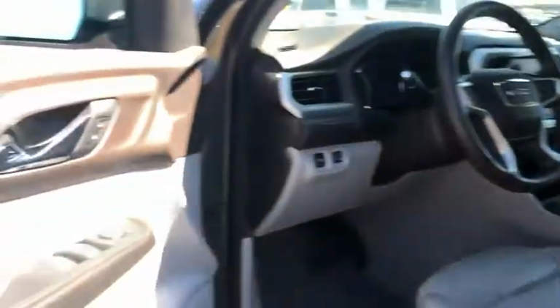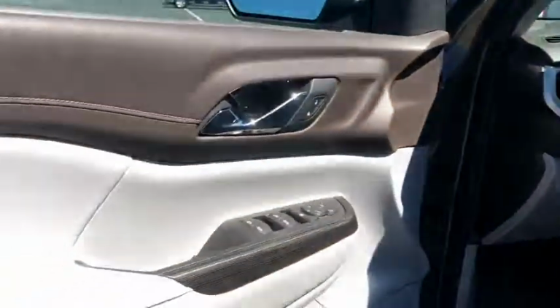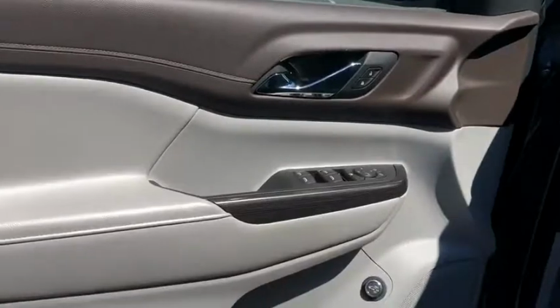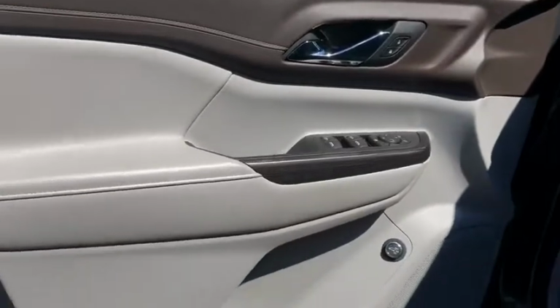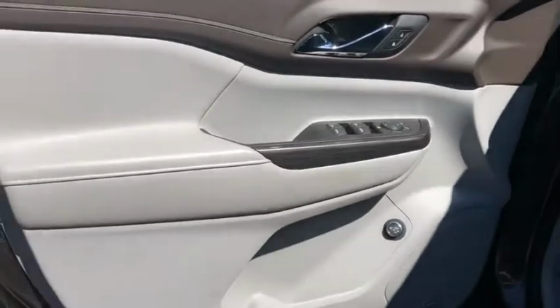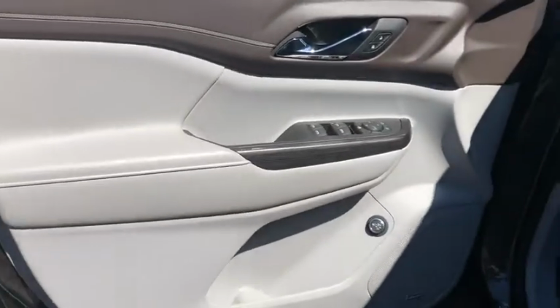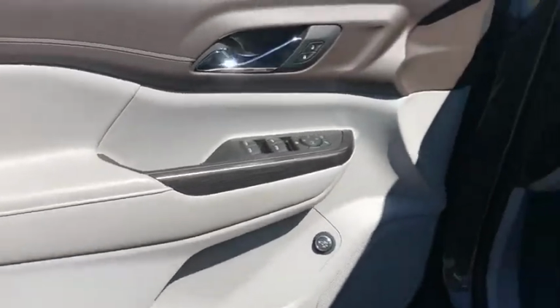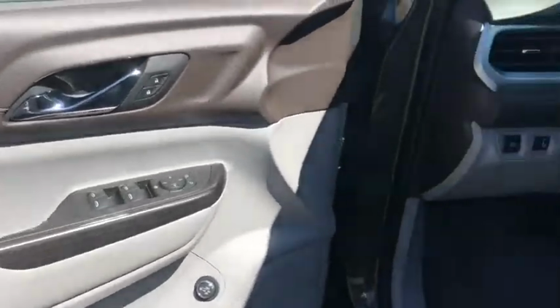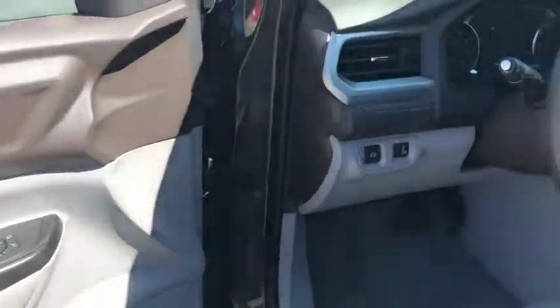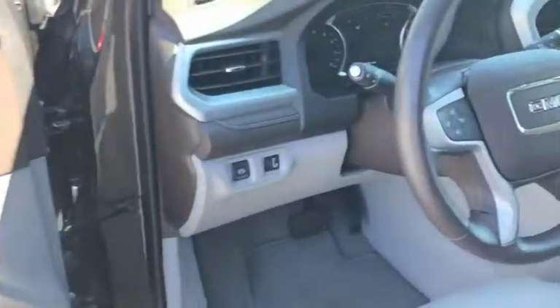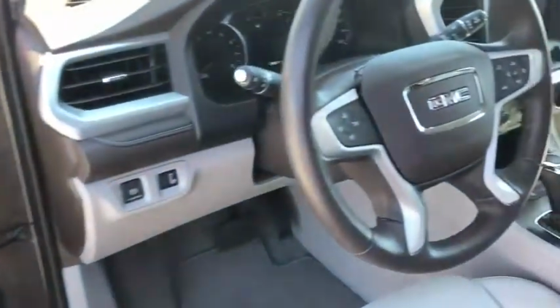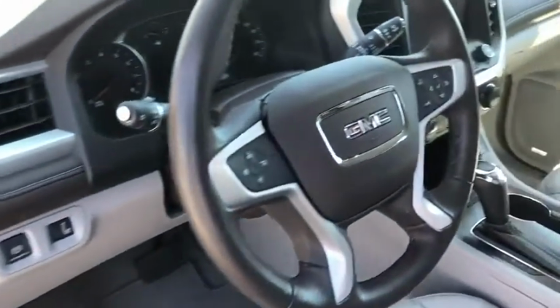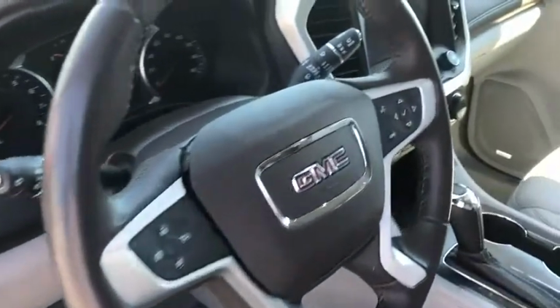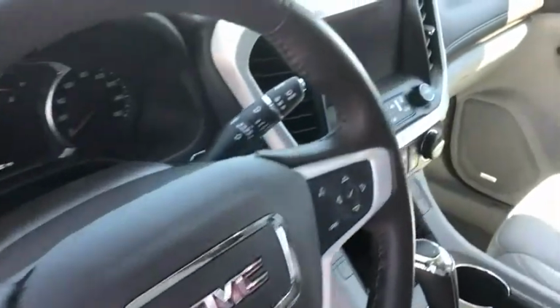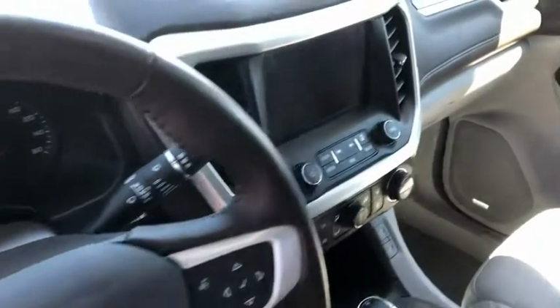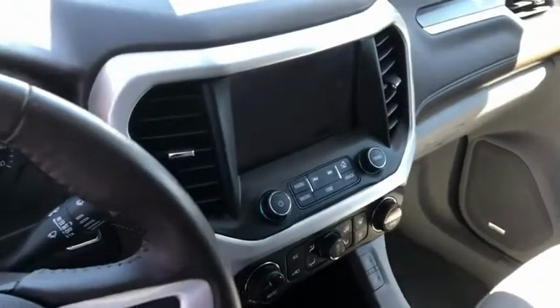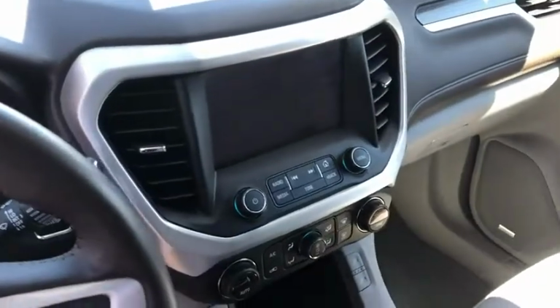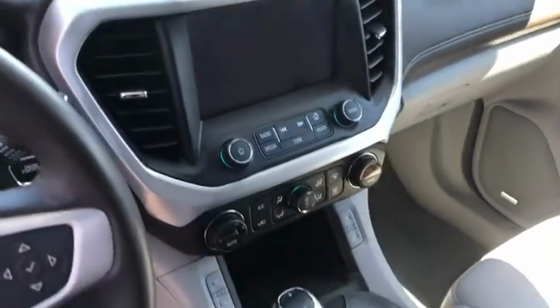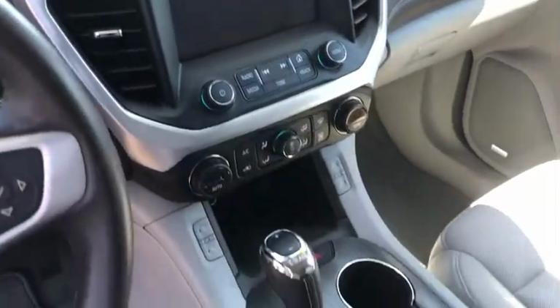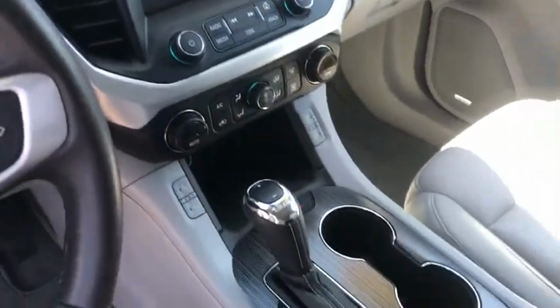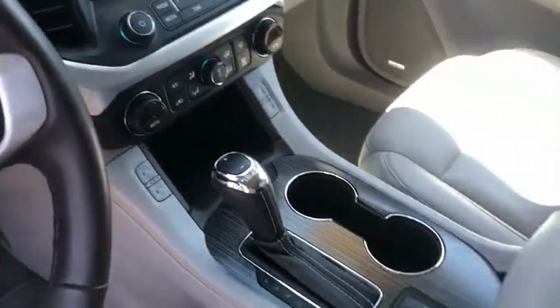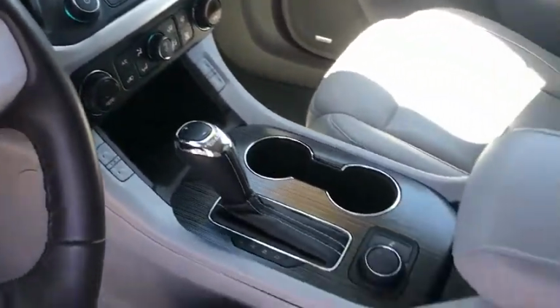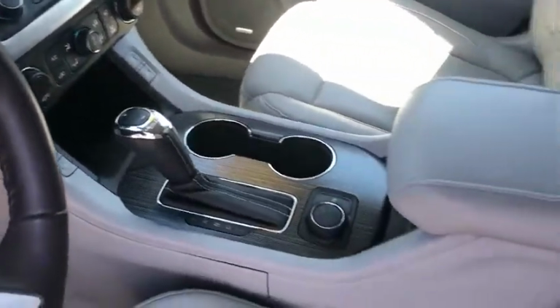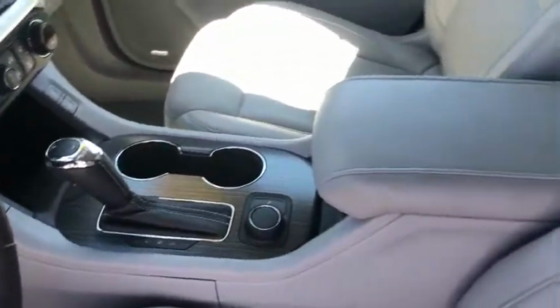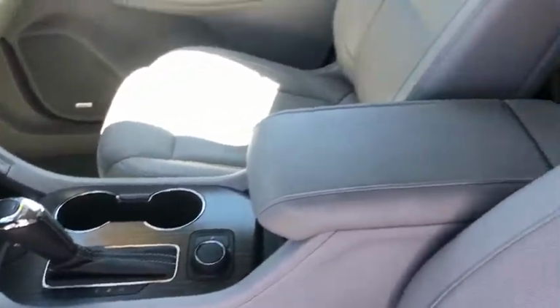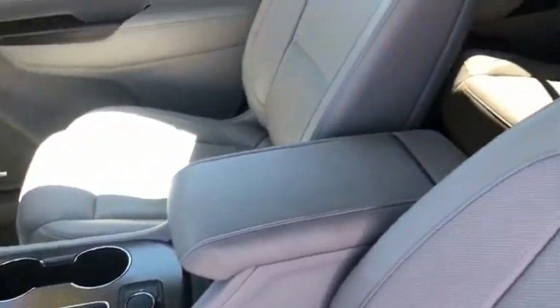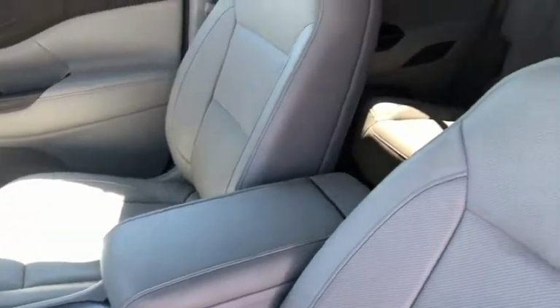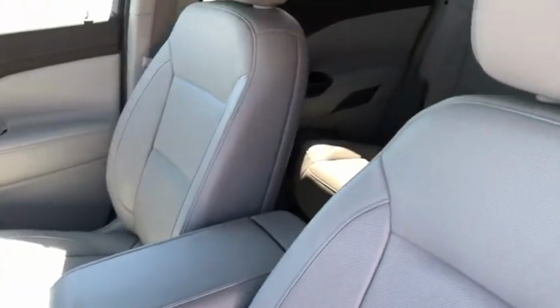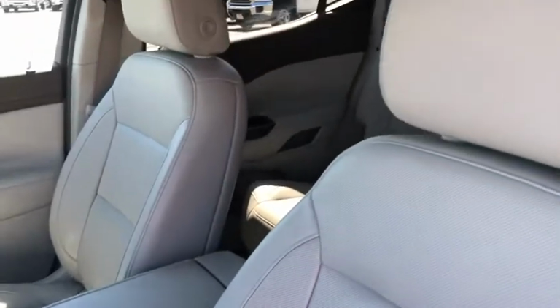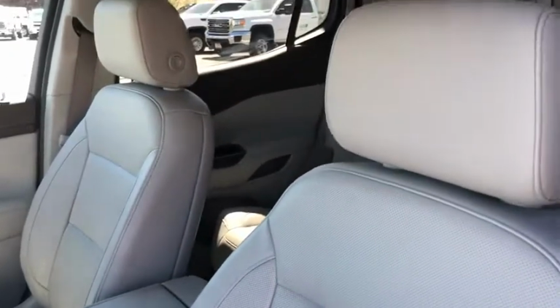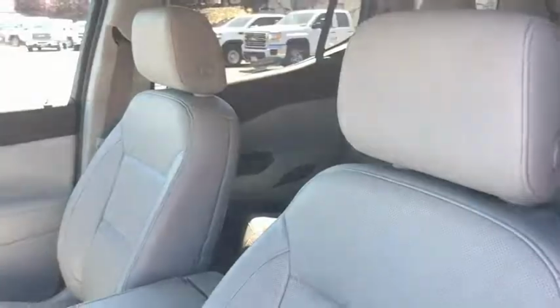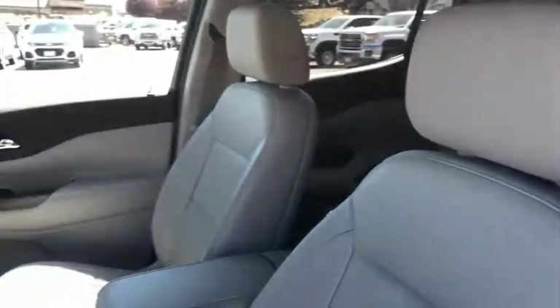Universal garage door opener, electronic stability control, security system, power windows, compass, fog lights, trip computer, heated front driver and passenger seats, rear window defroster, overhead console.